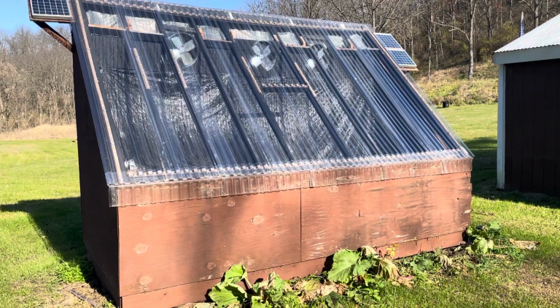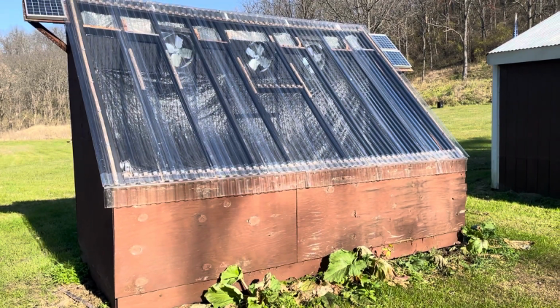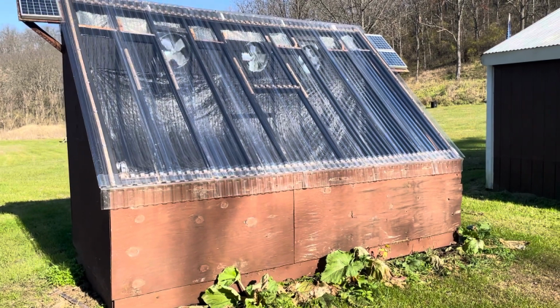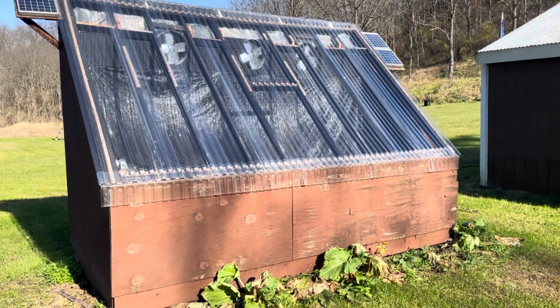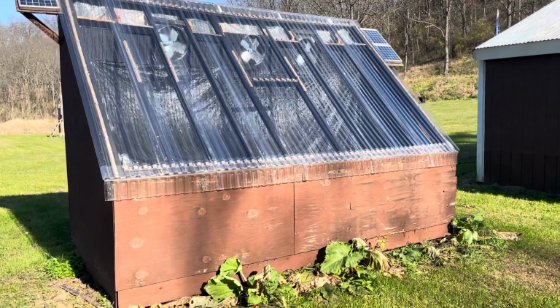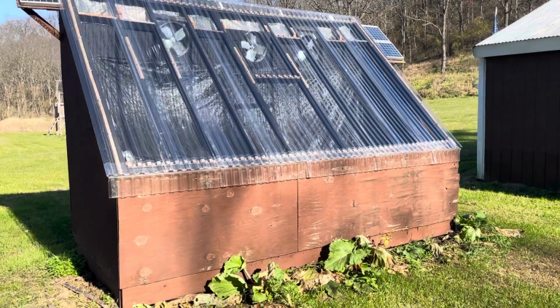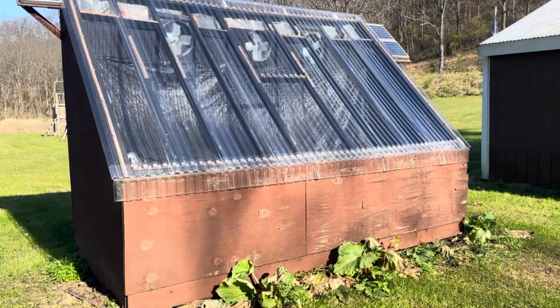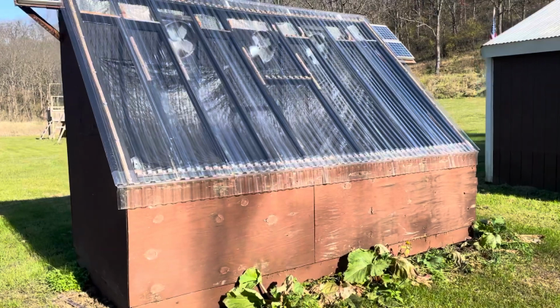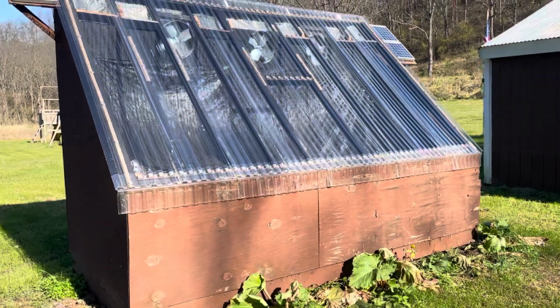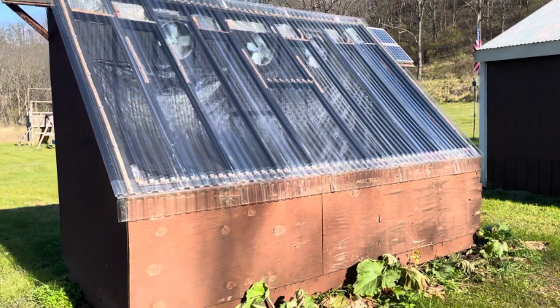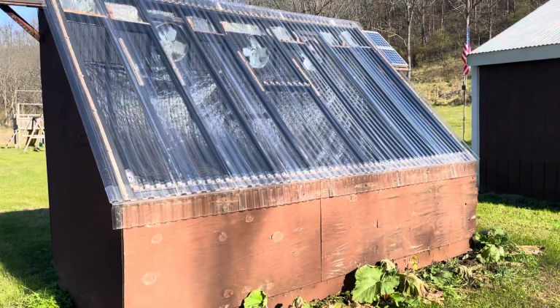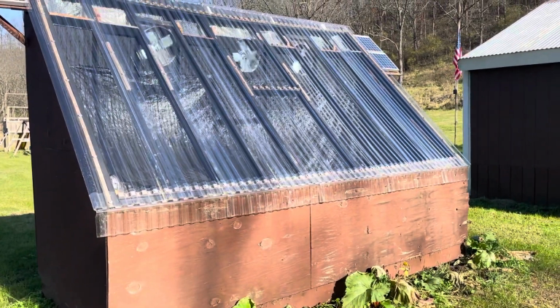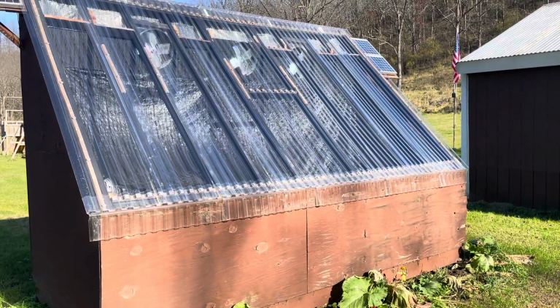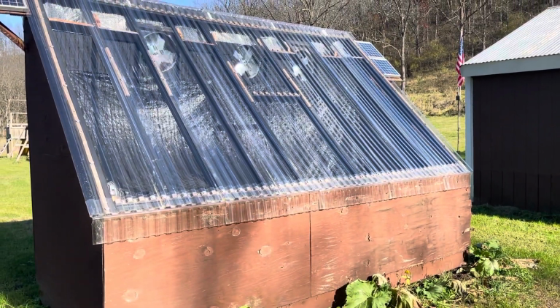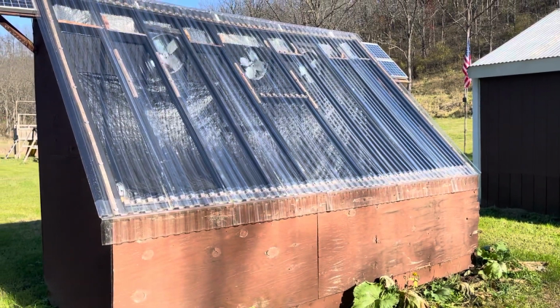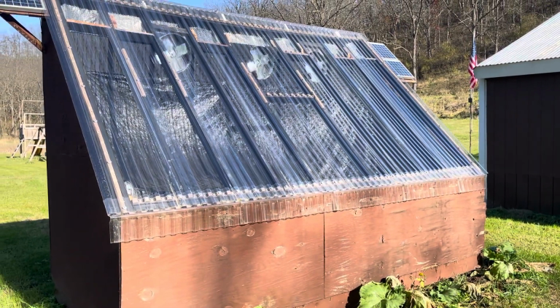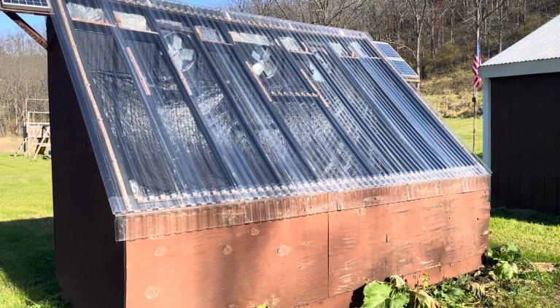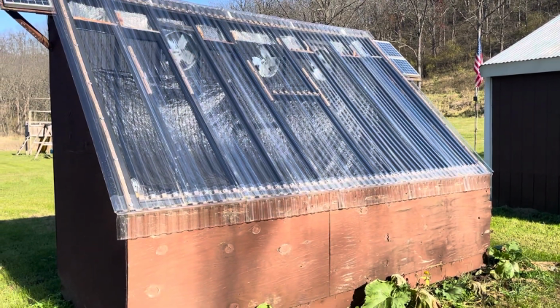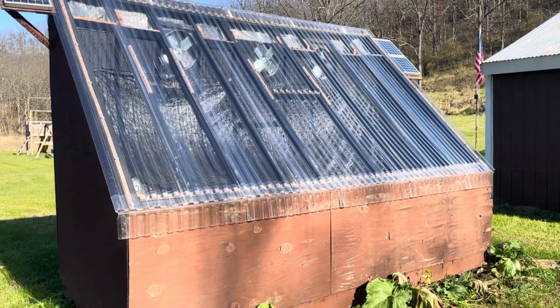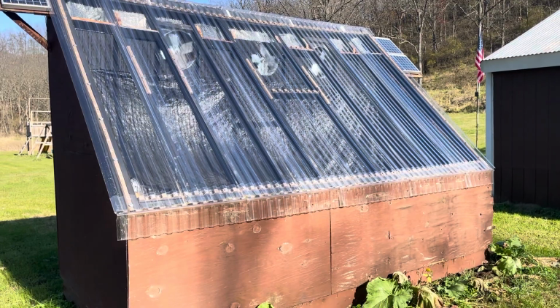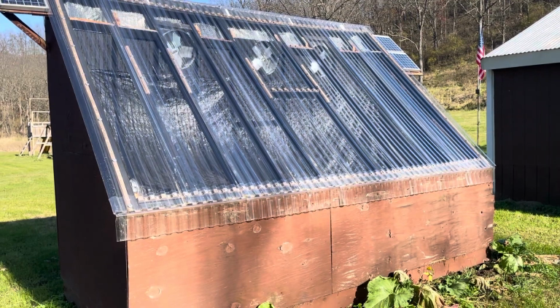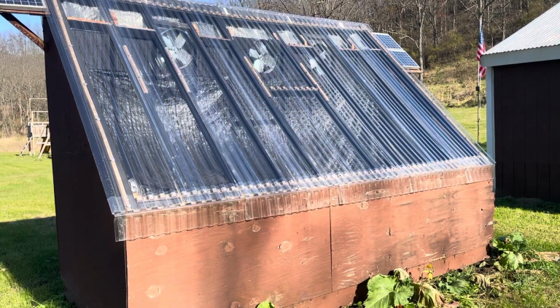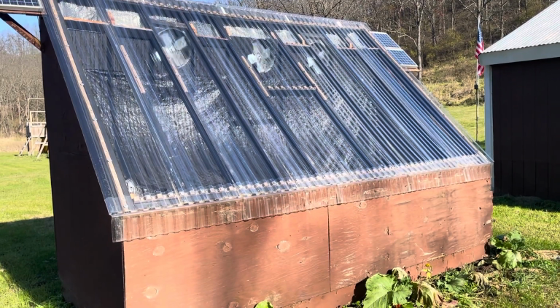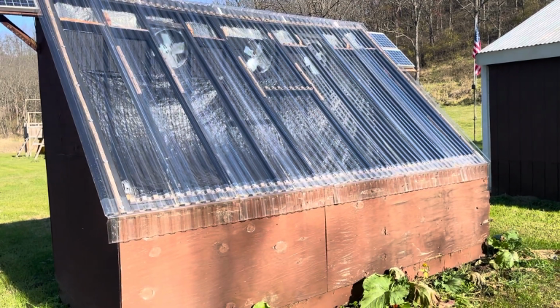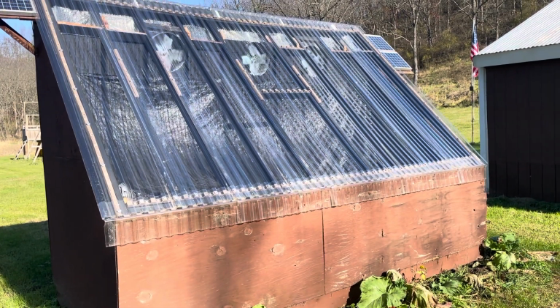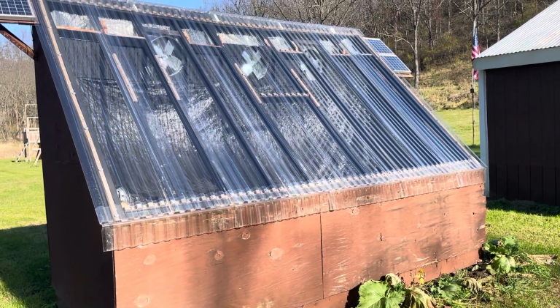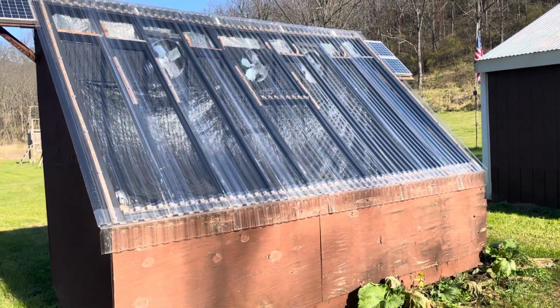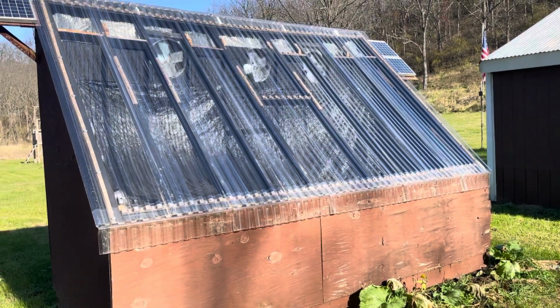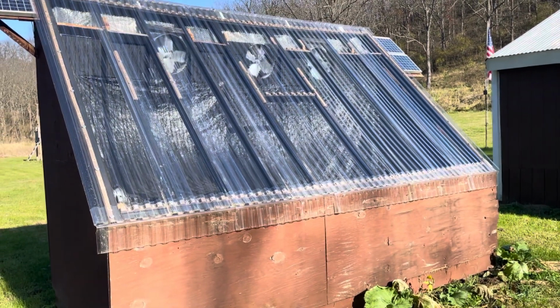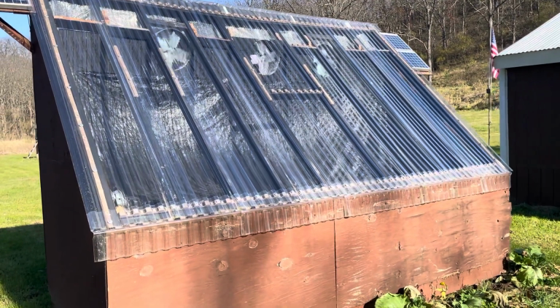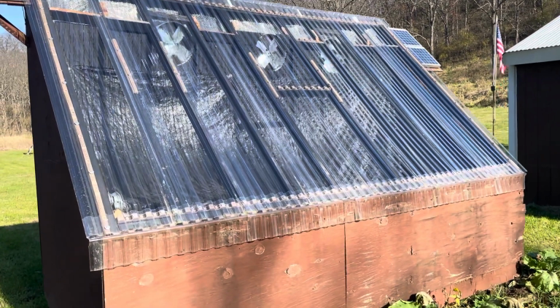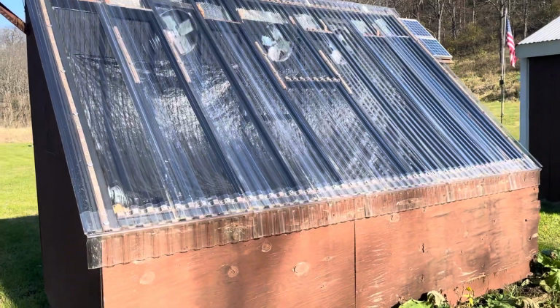Hey everybody, Adrian here with the Northwoods Family Channel. Thanks for coming back. Had some questions about what this contraption is — we showed it in our wood burning fireplace video — and thought I'd take you guys on a short tour of our solar kiln.